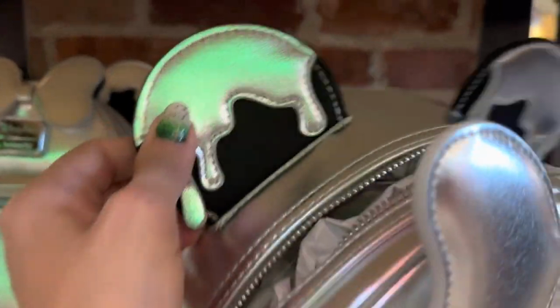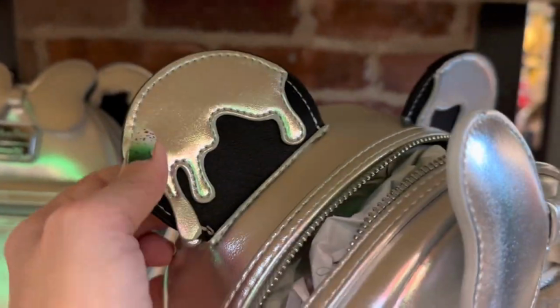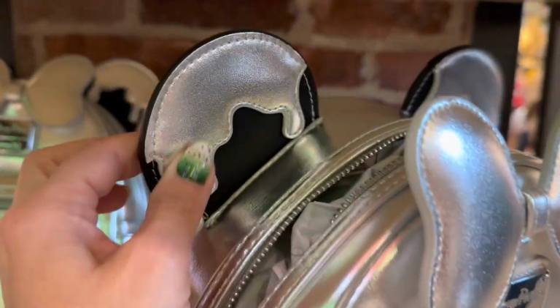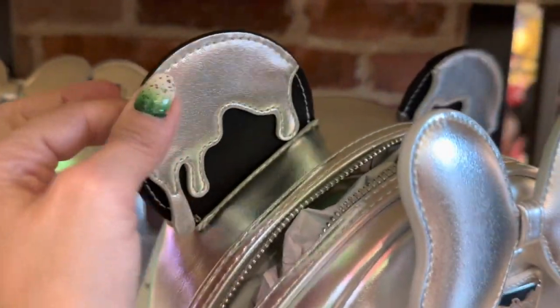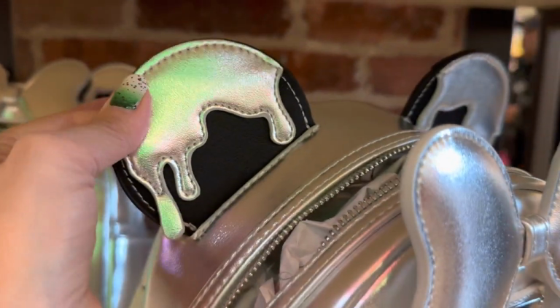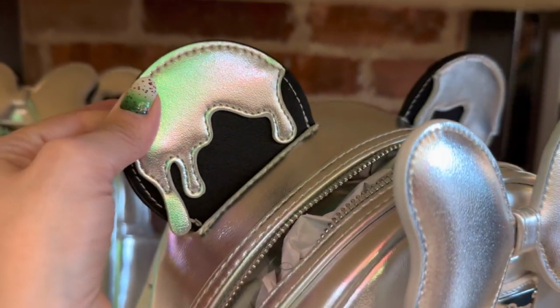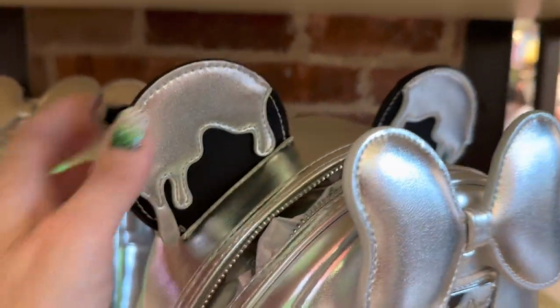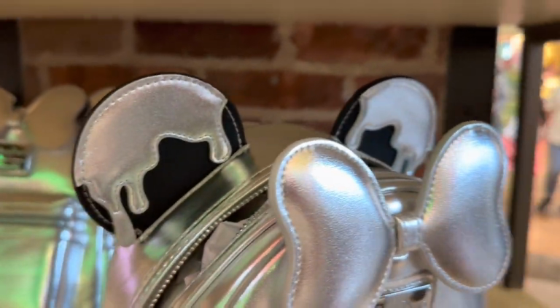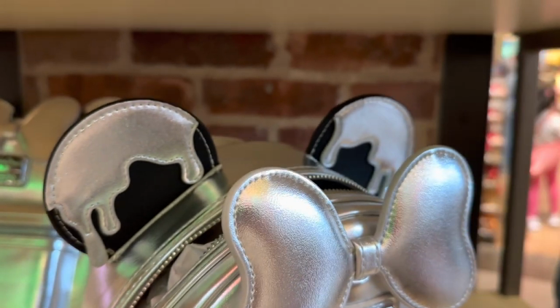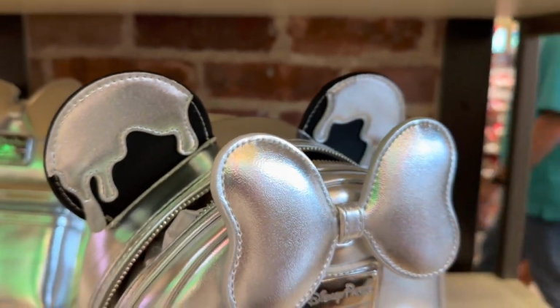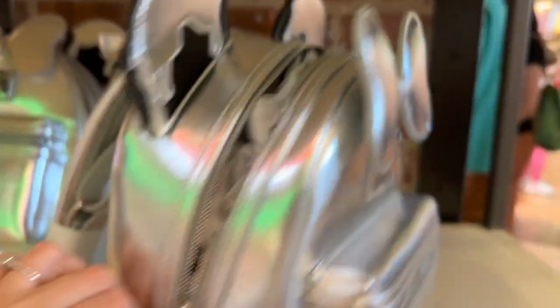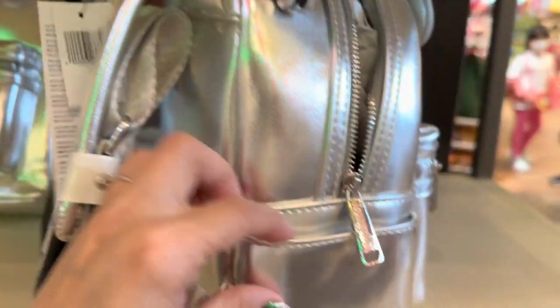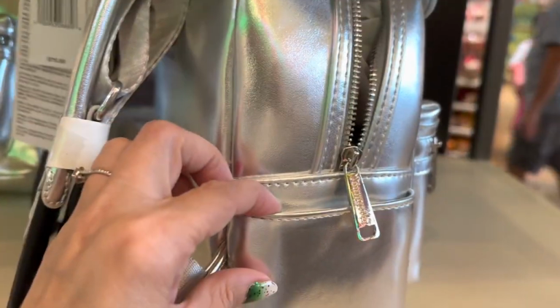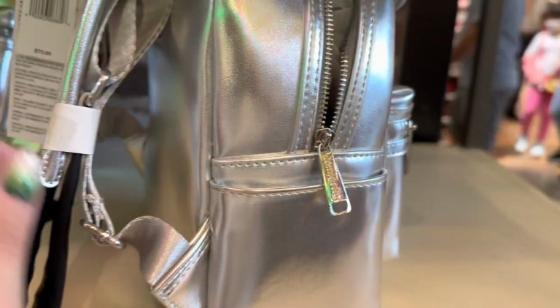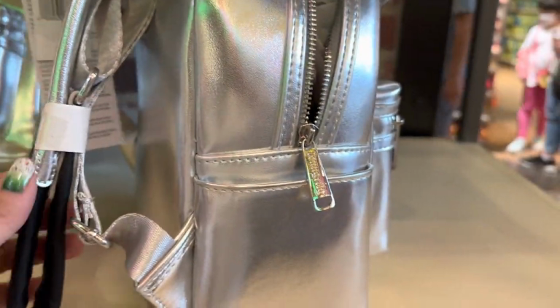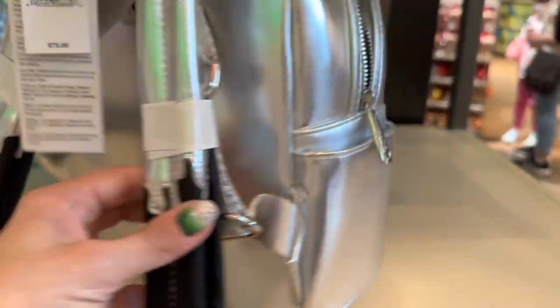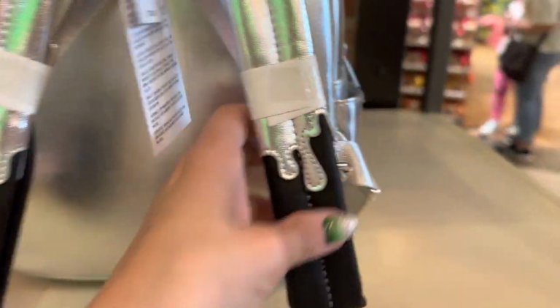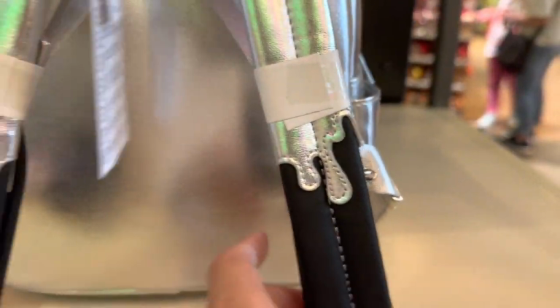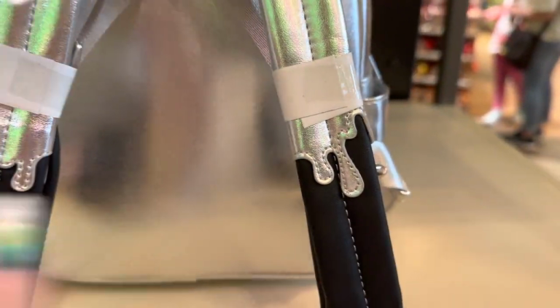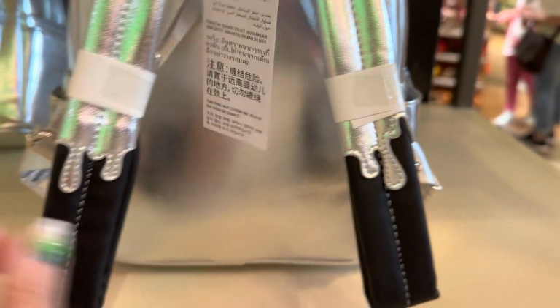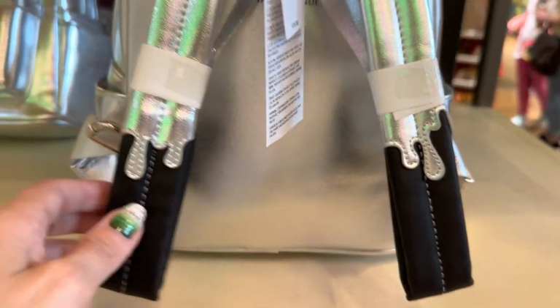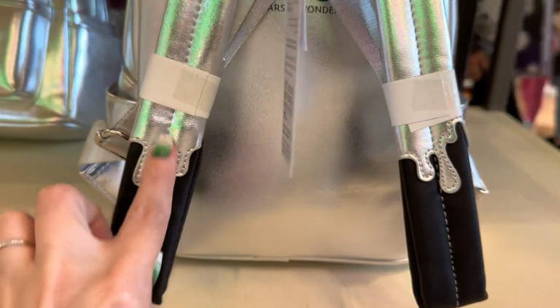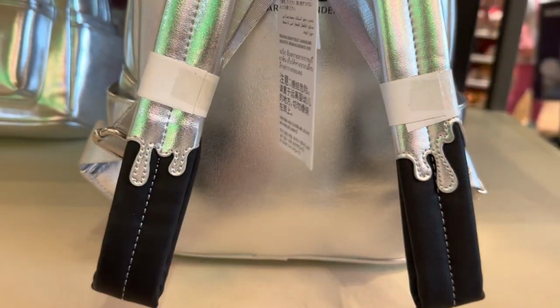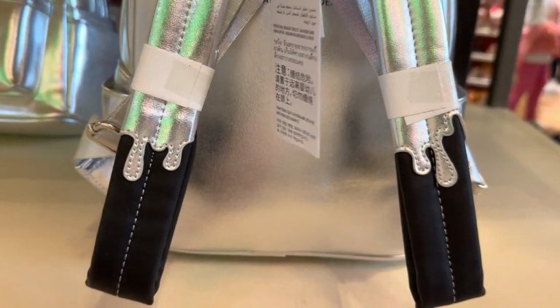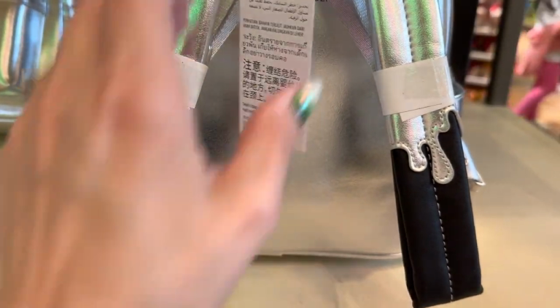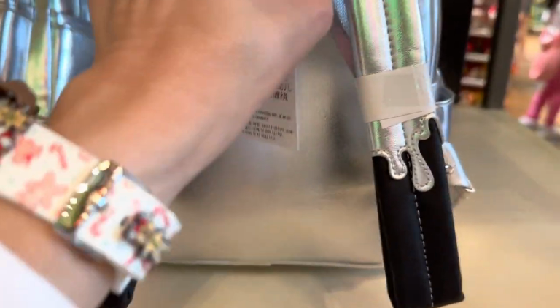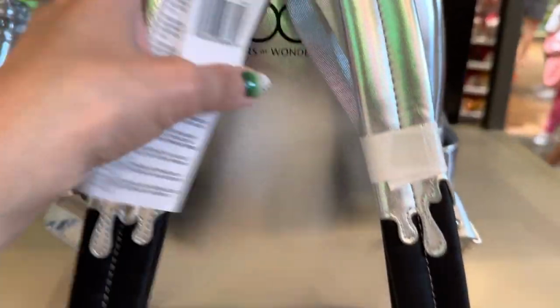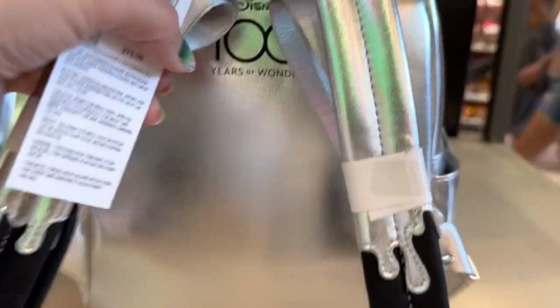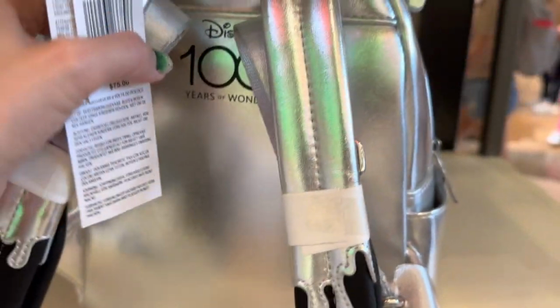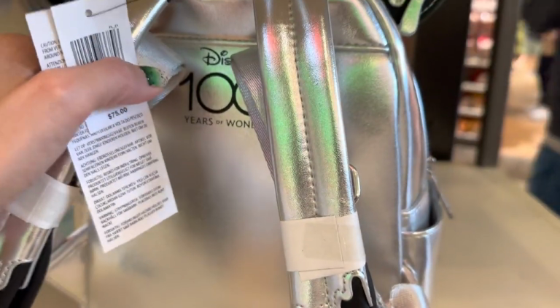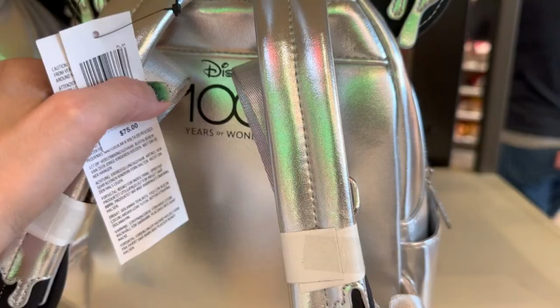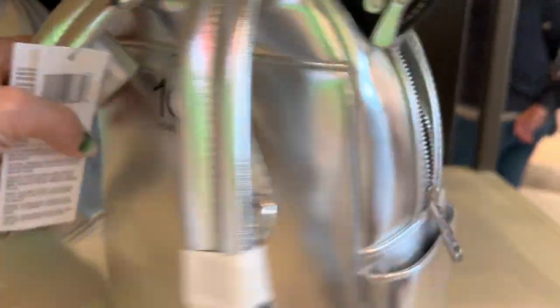The ears have these little ice cream drips on them, which I think is really fun. The pockets are both functional pockets, which is really important to me. And I like the ice cream drips on the straps too.